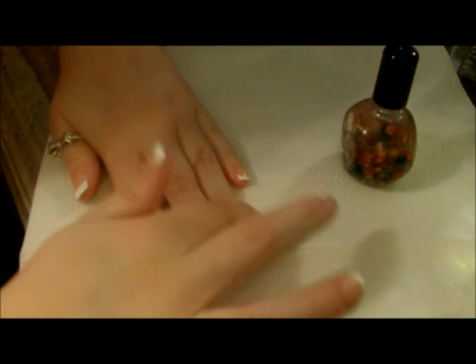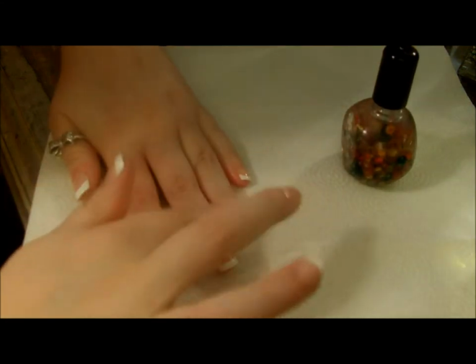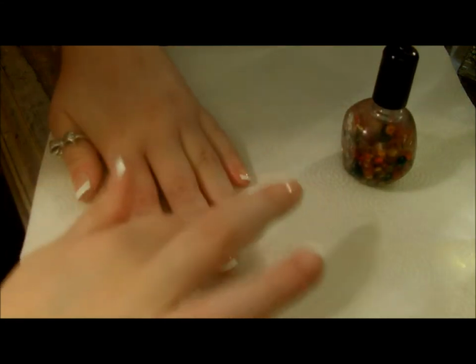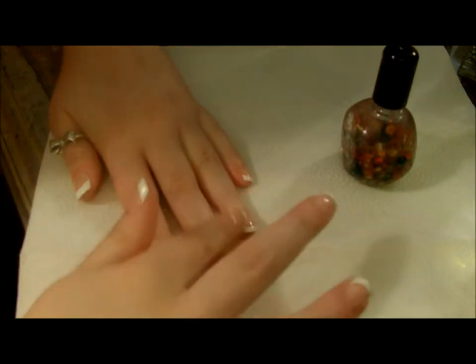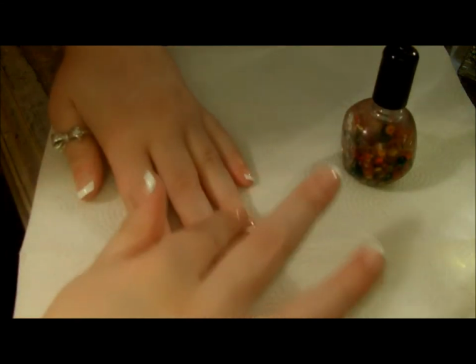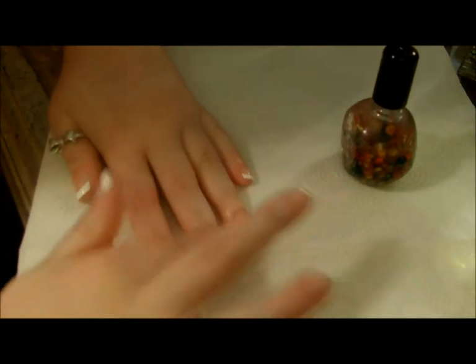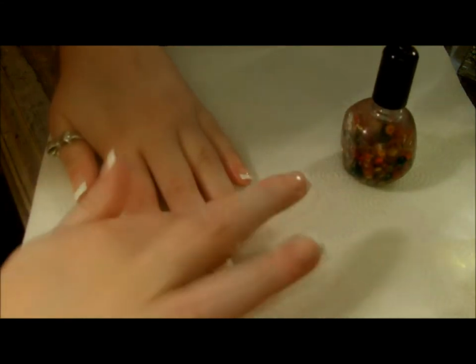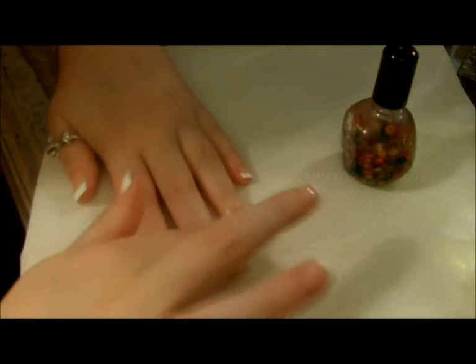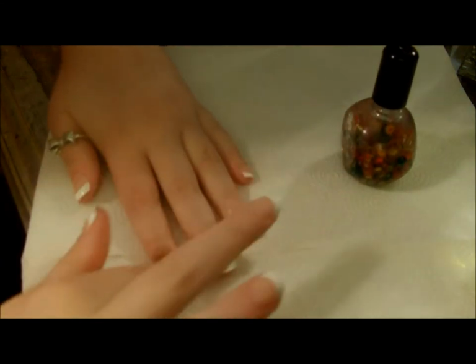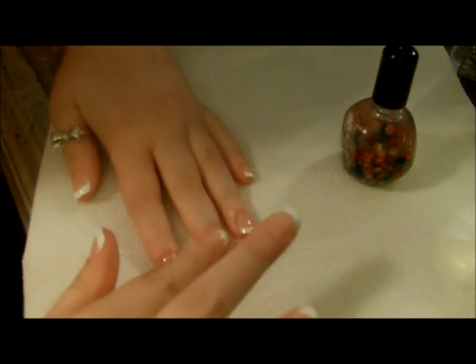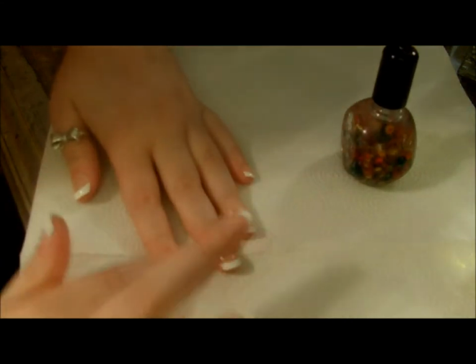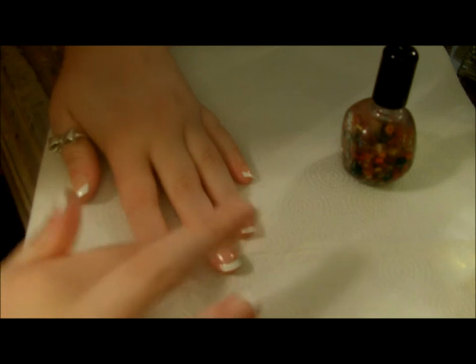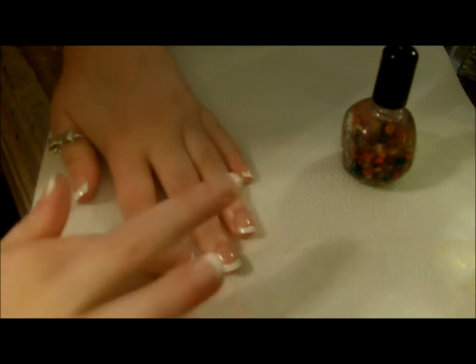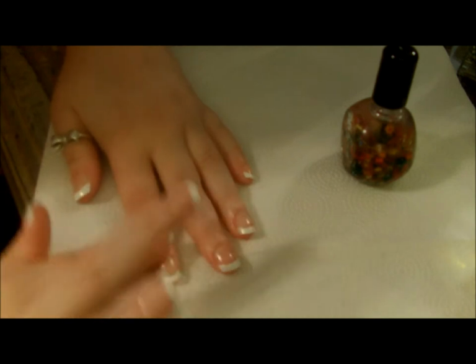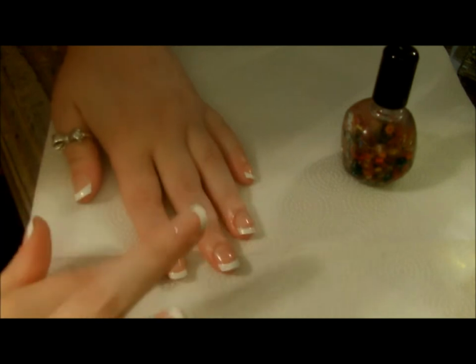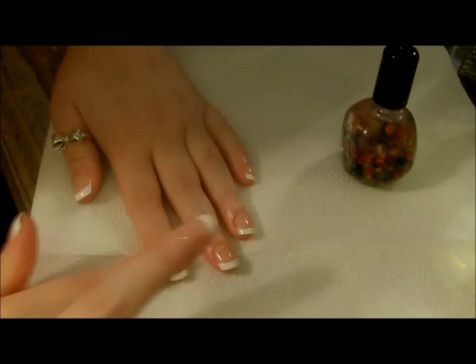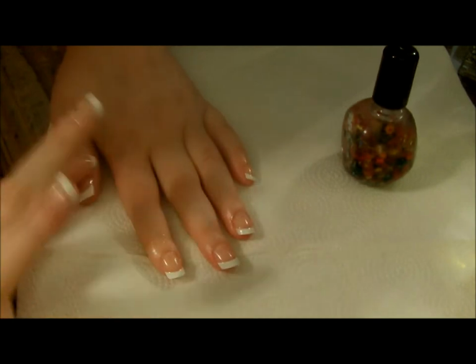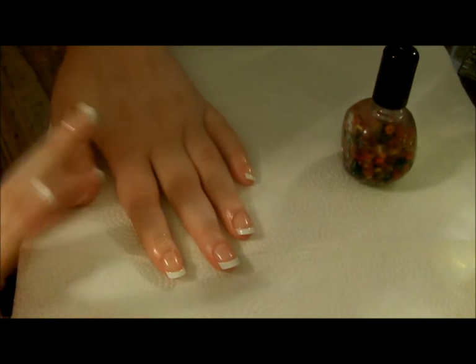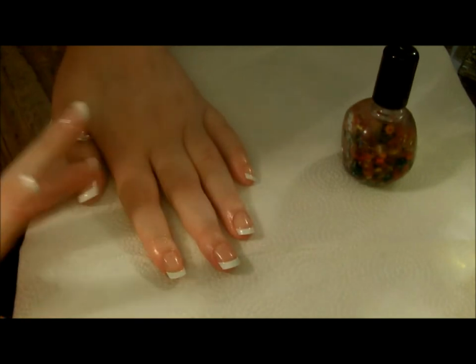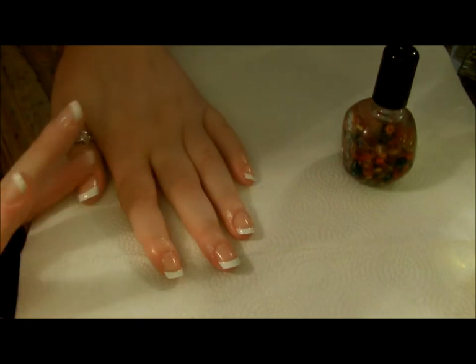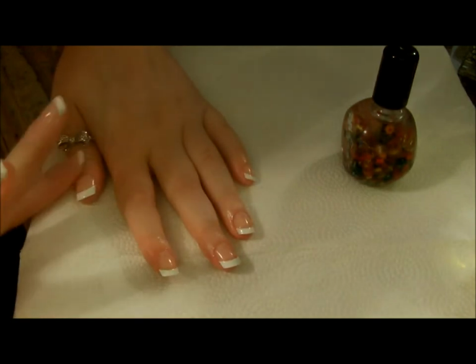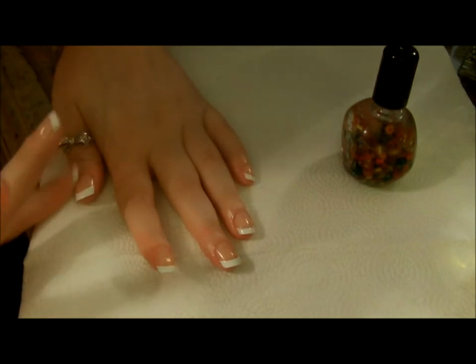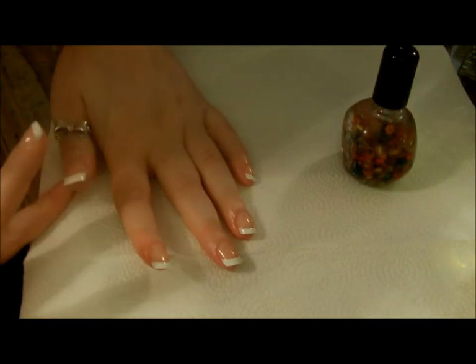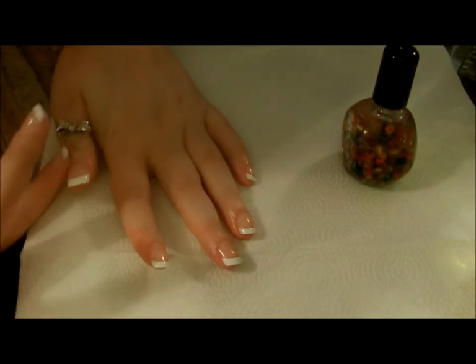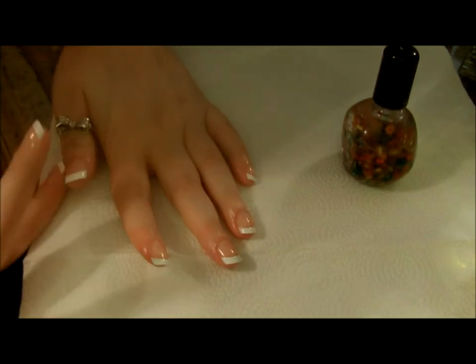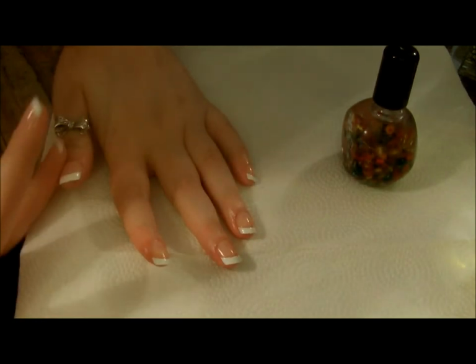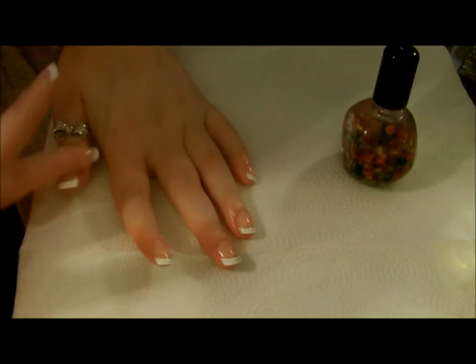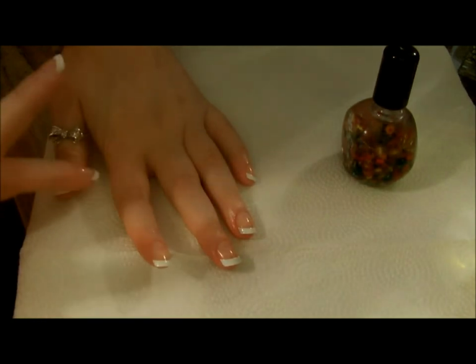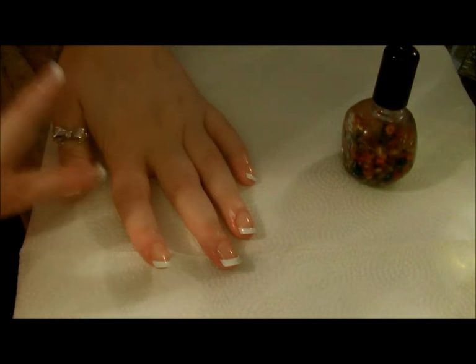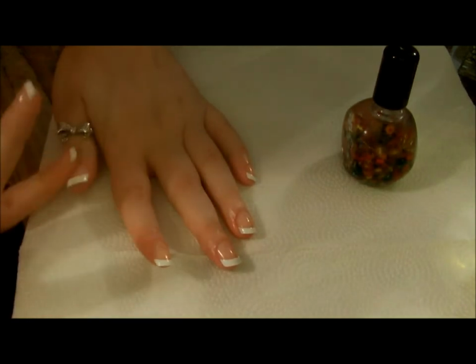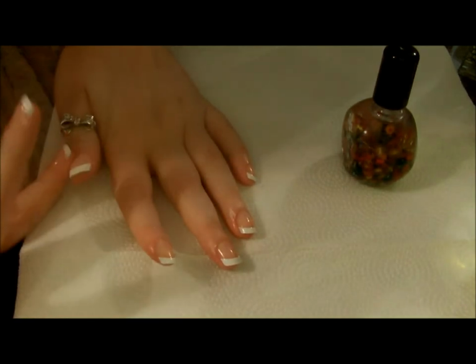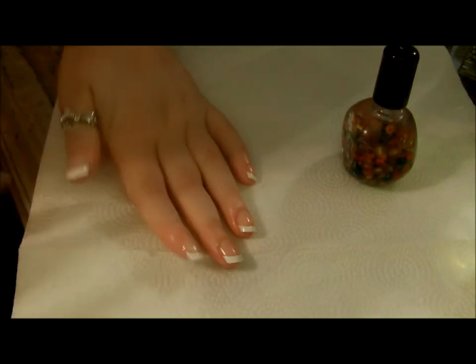It's just like a manicure, but you did it at home, you did it yourself, and it only cost you like six to eight bucks.